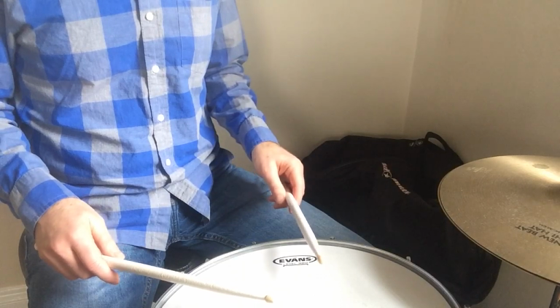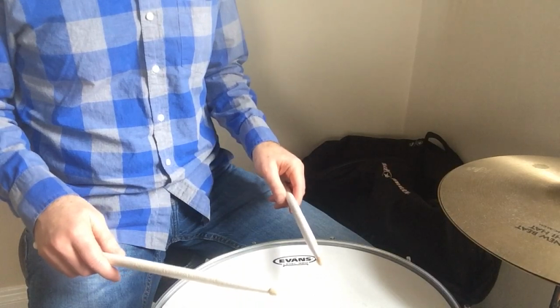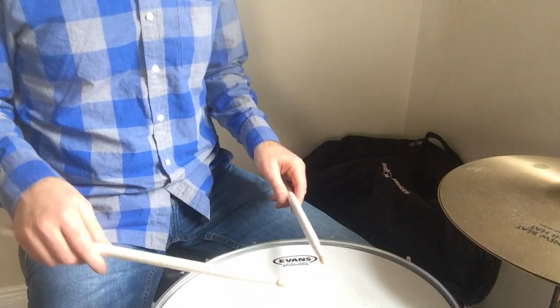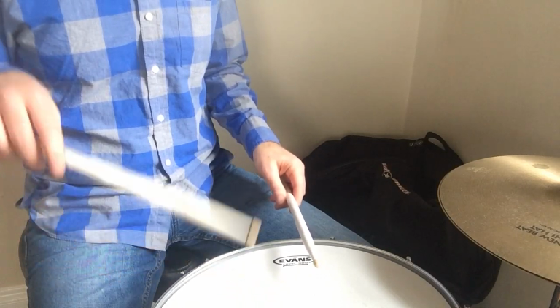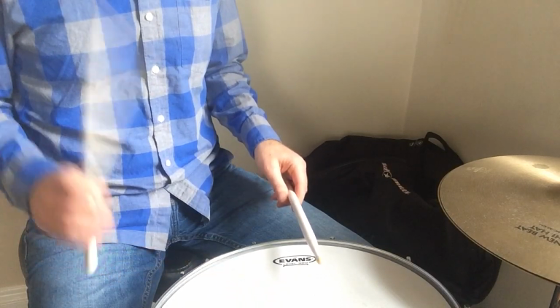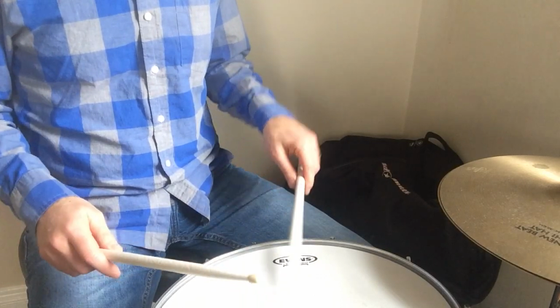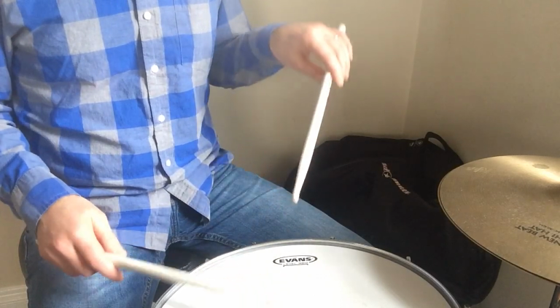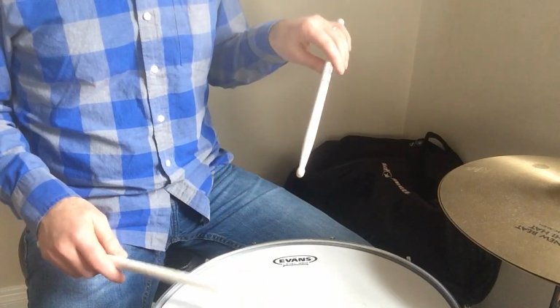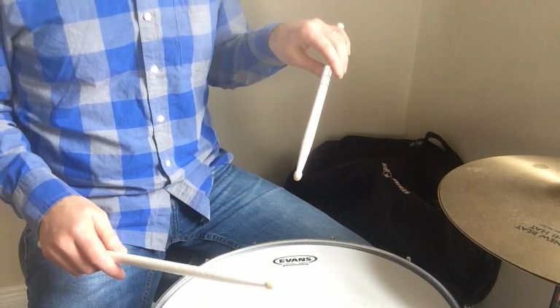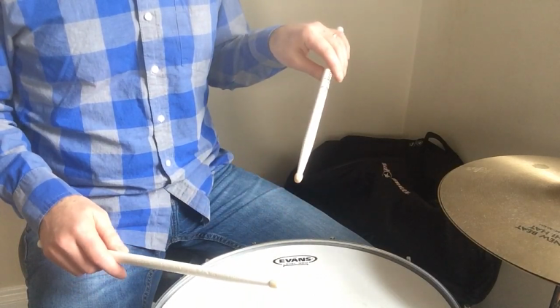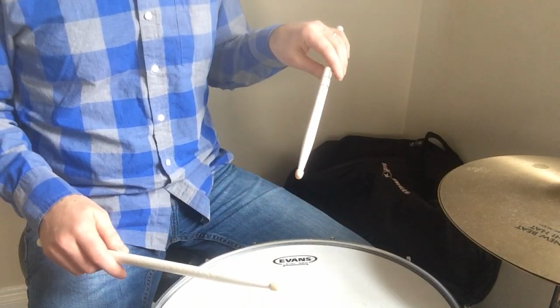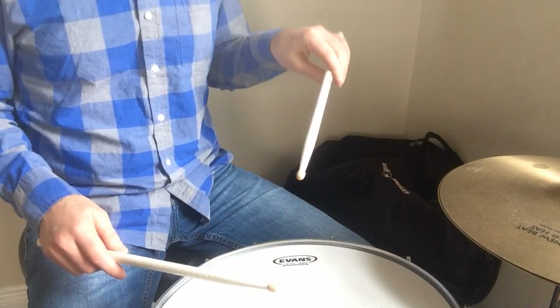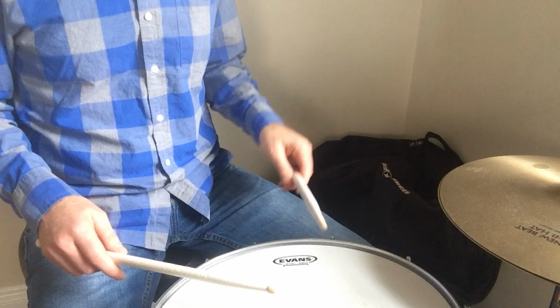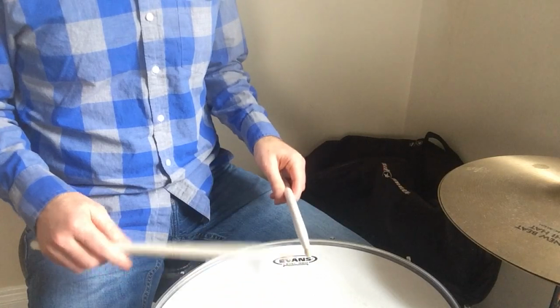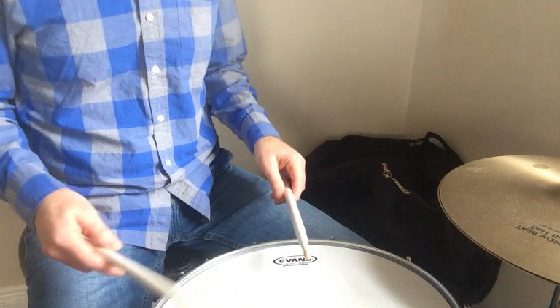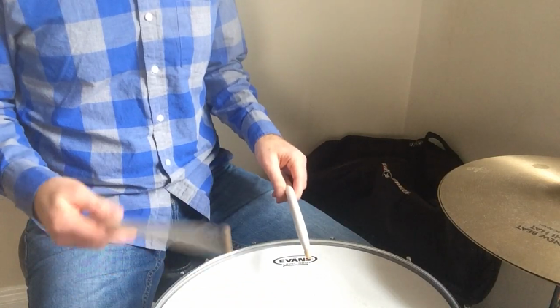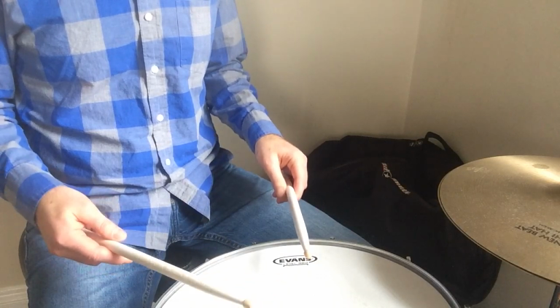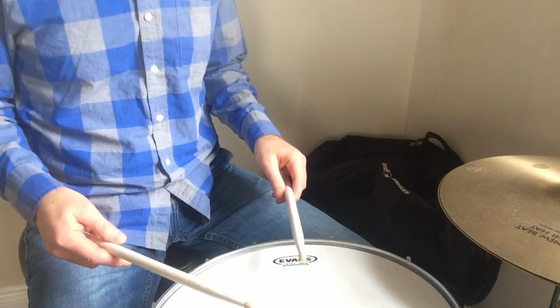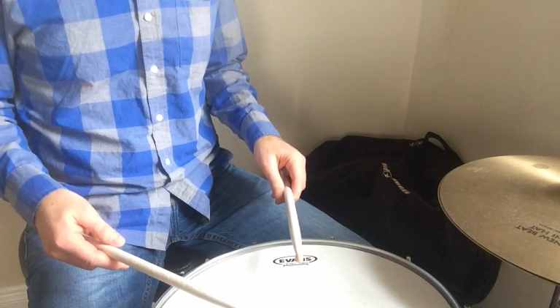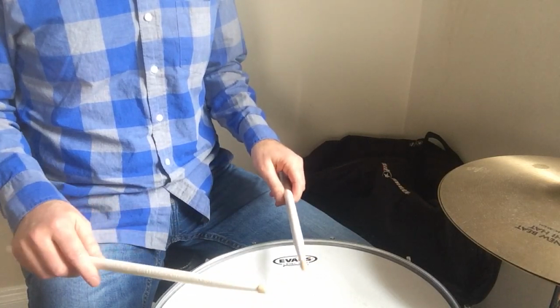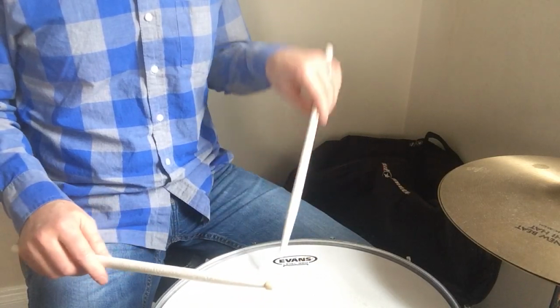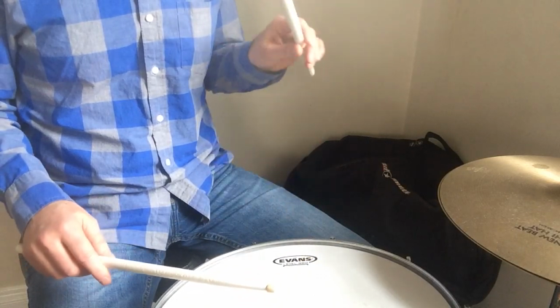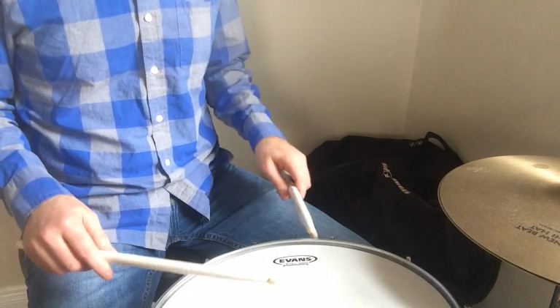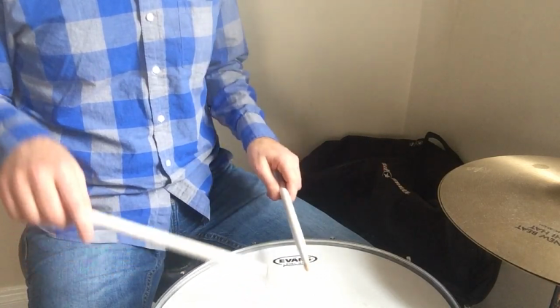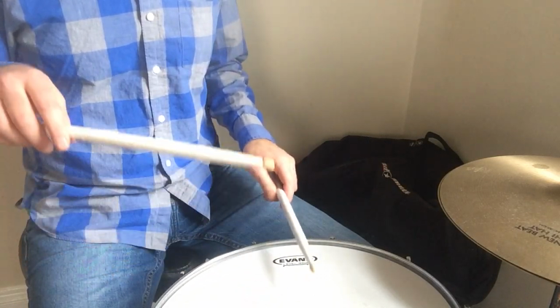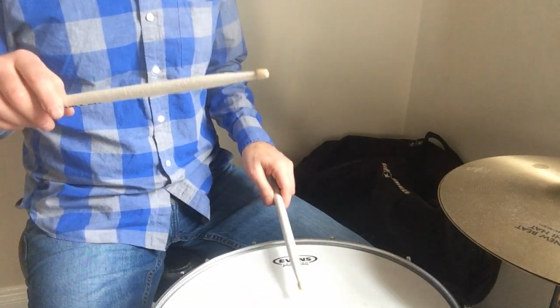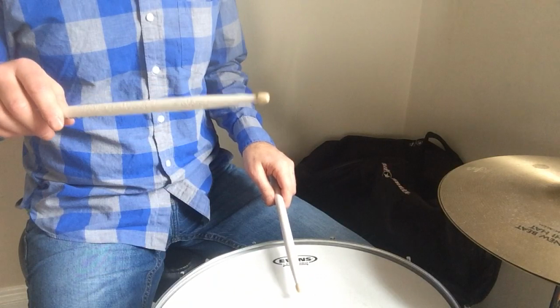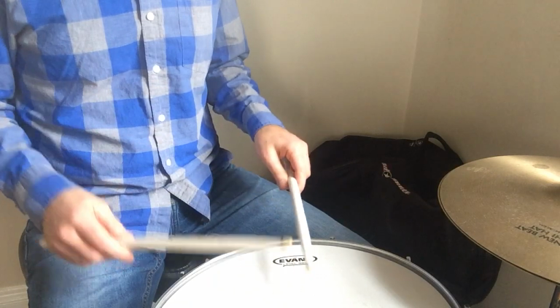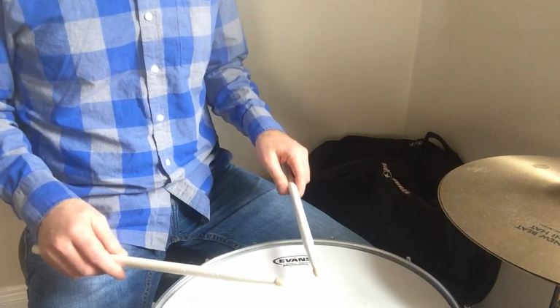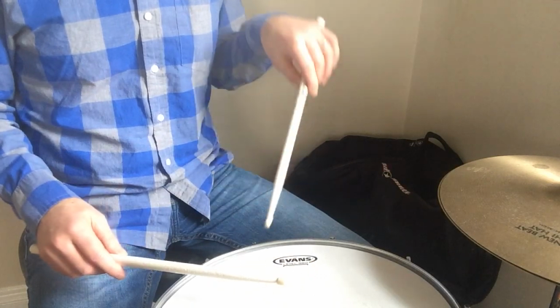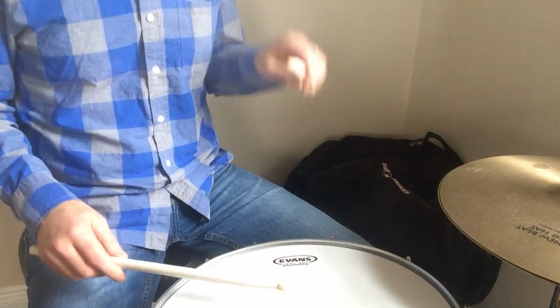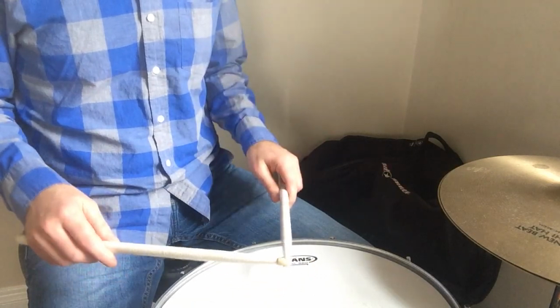Starting again. And then you just reverse that. Remember, a paradiddle is just a mirror image — so you do the other thing.